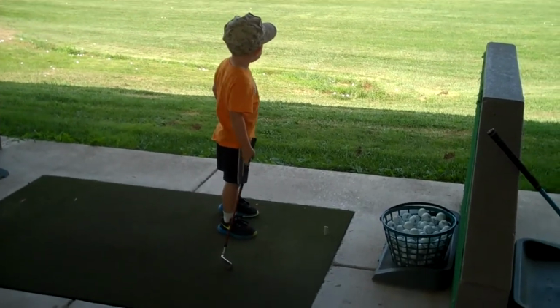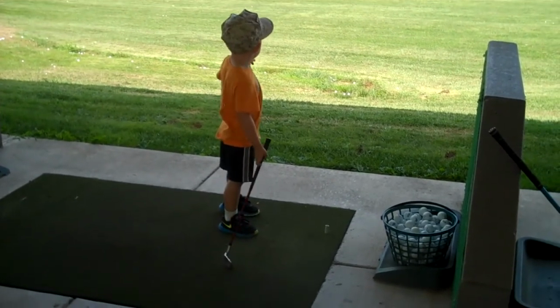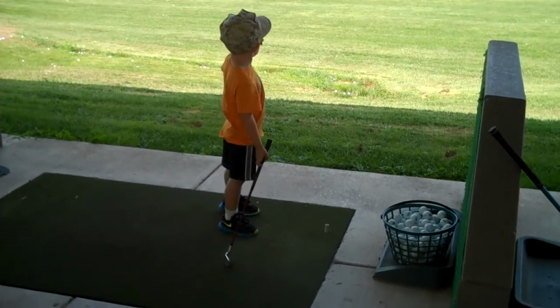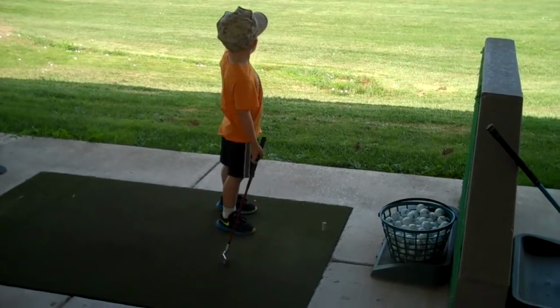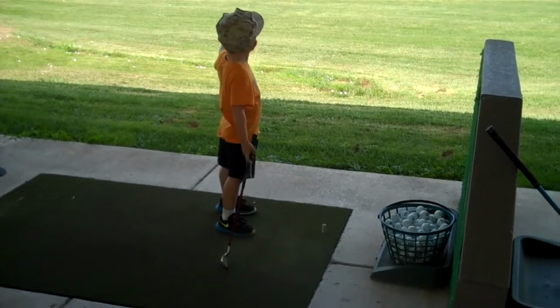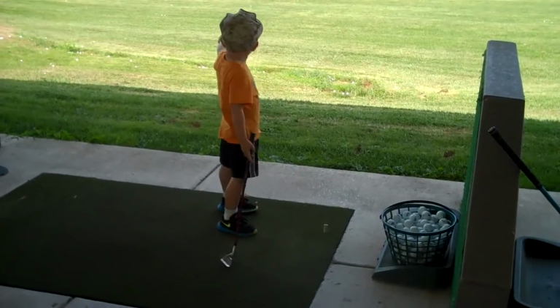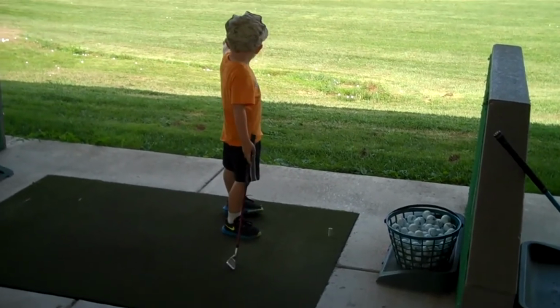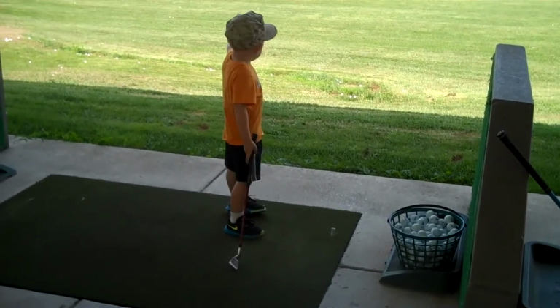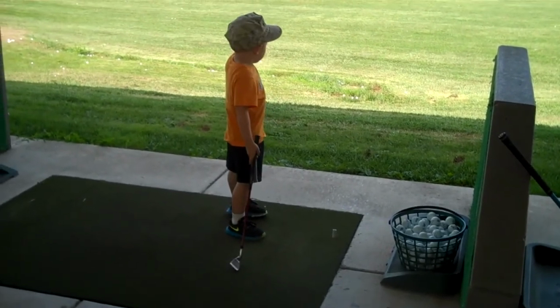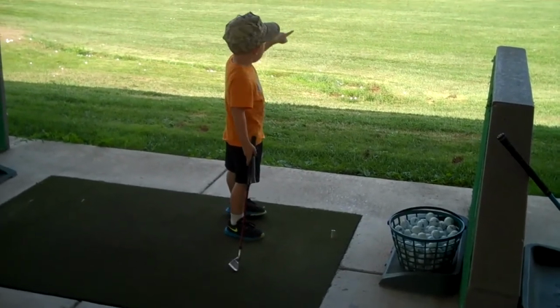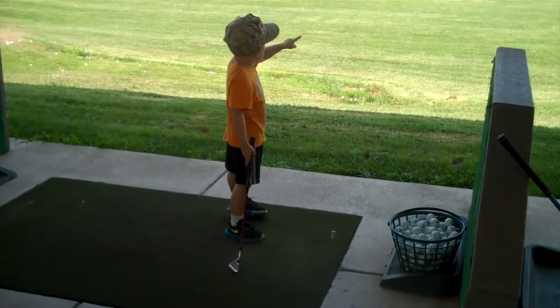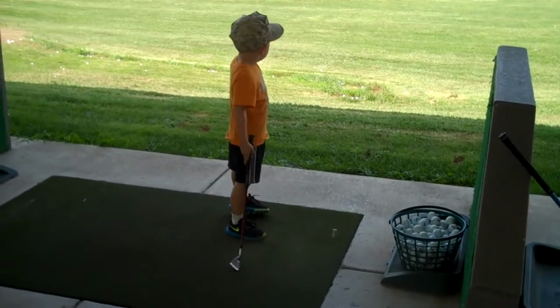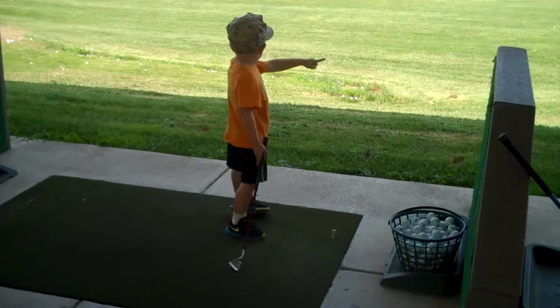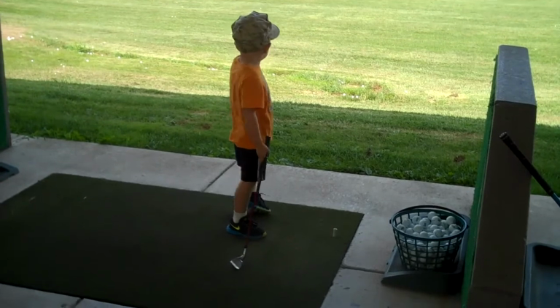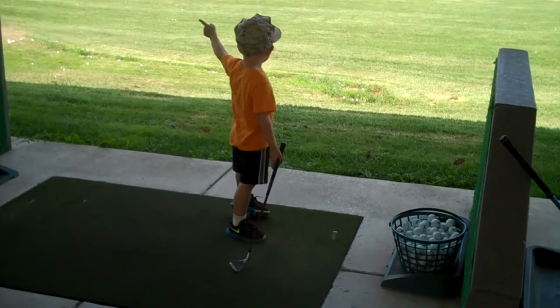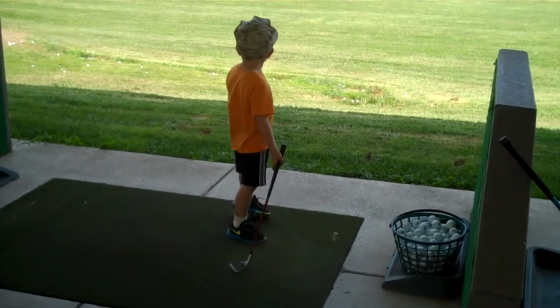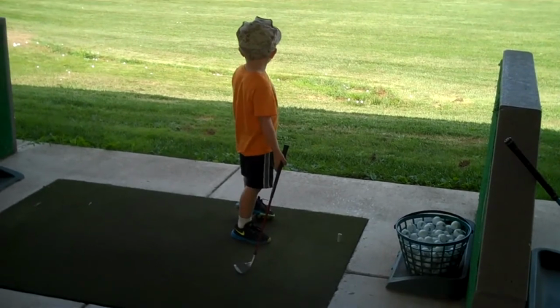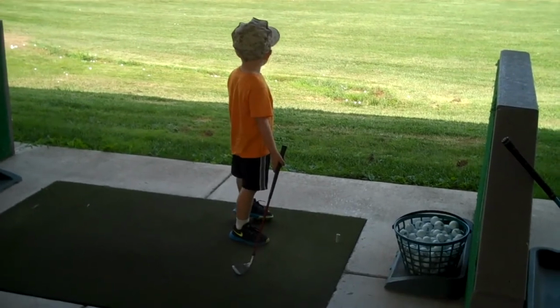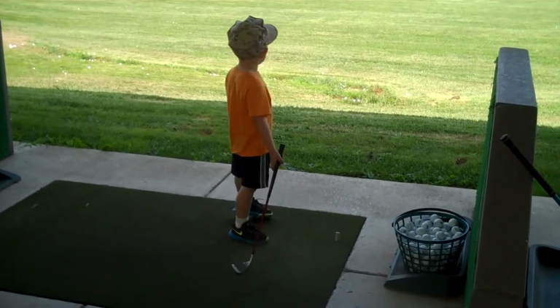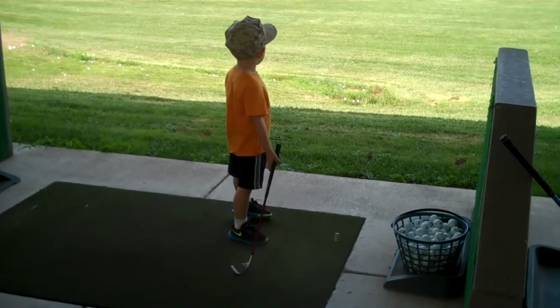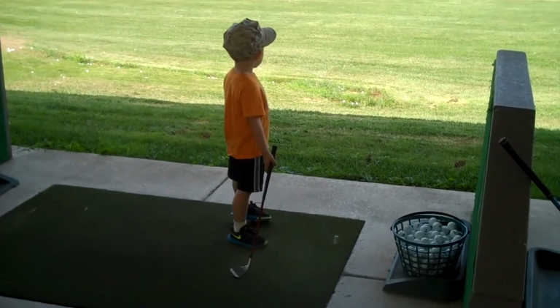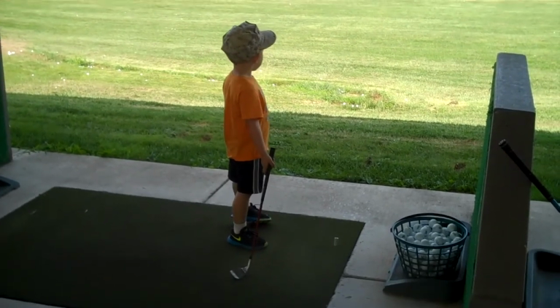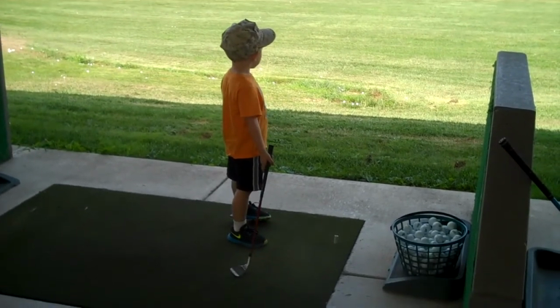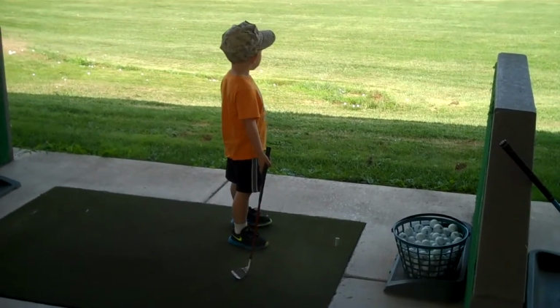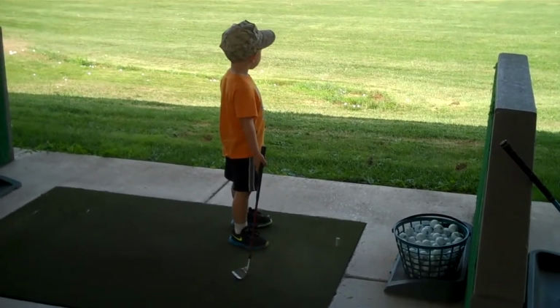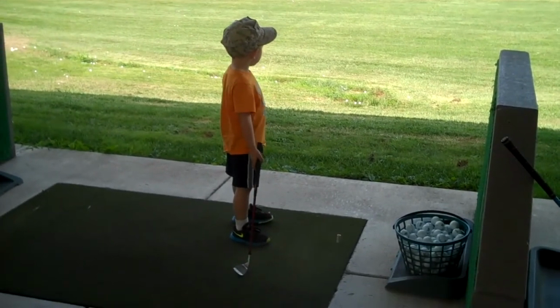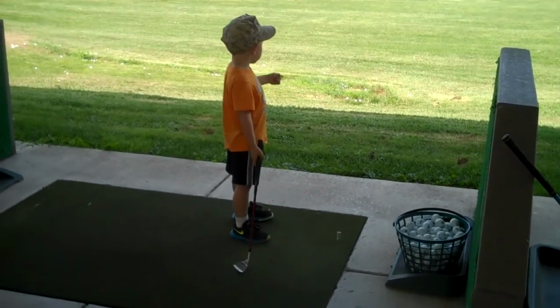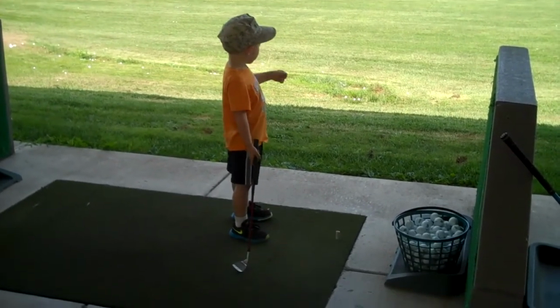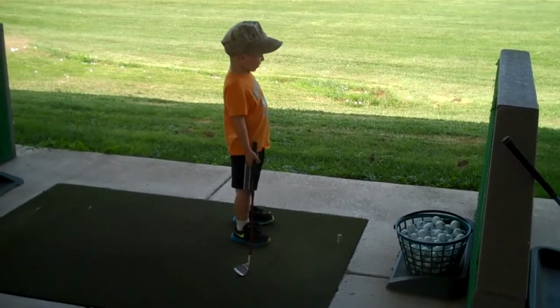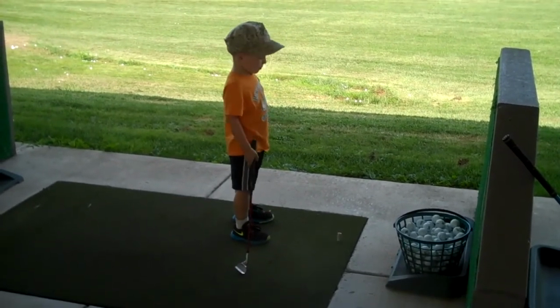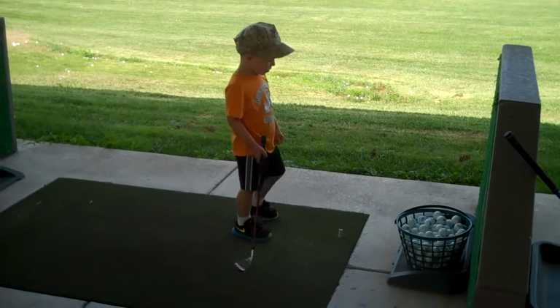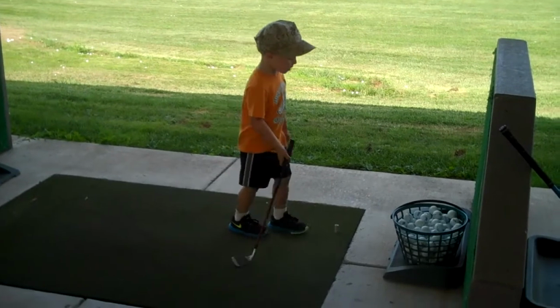Dad, get it right there, not between. It's okay, you're doing great, hit some more.